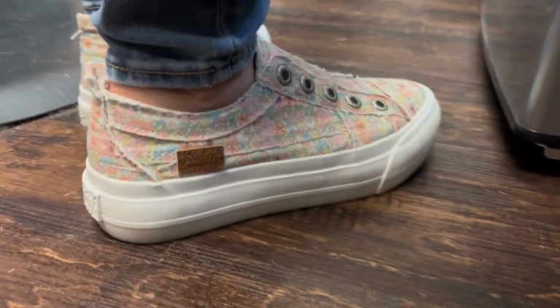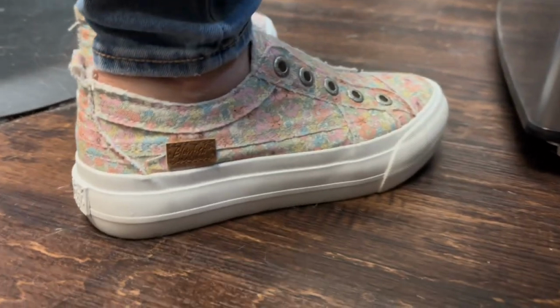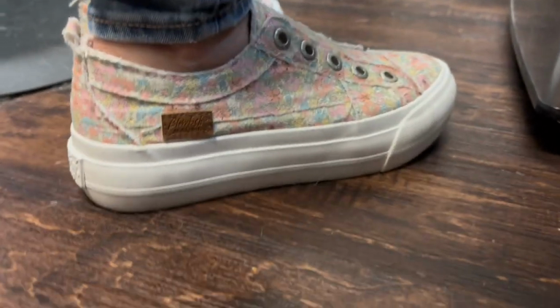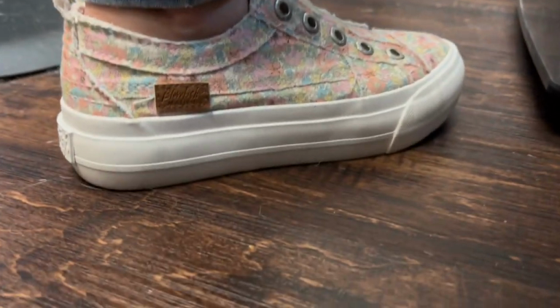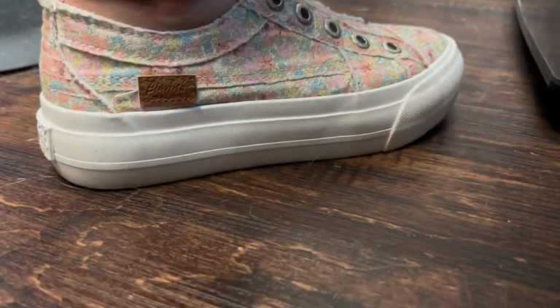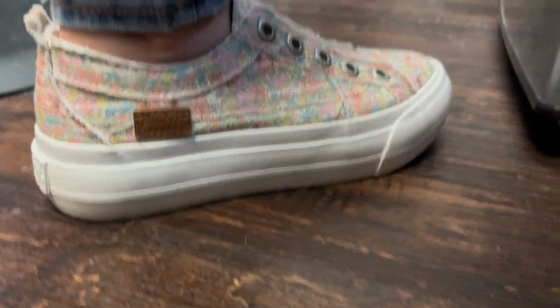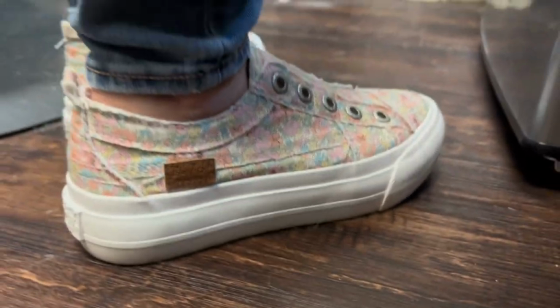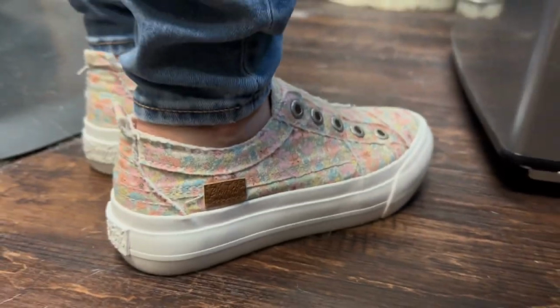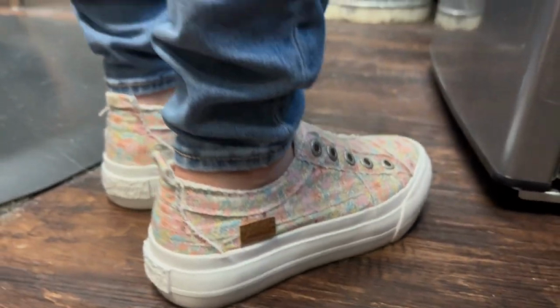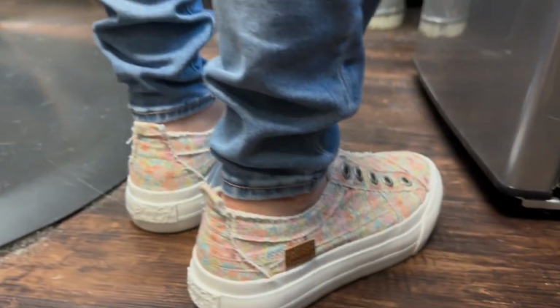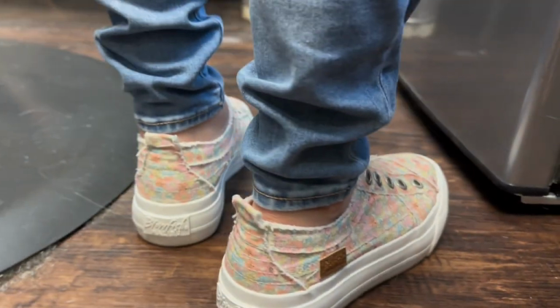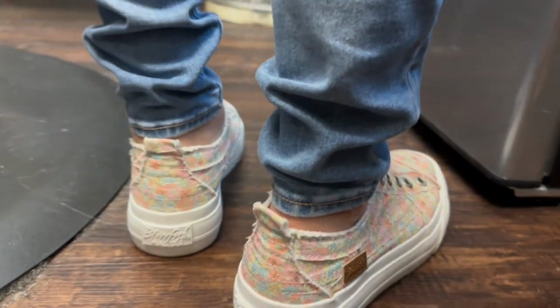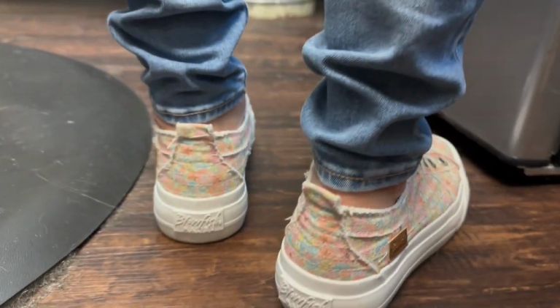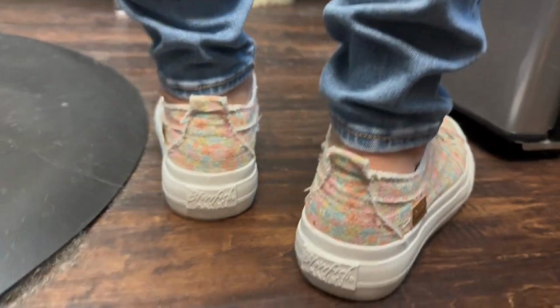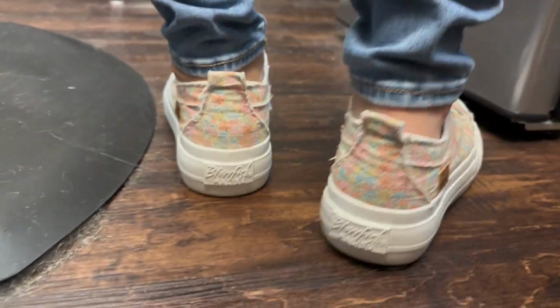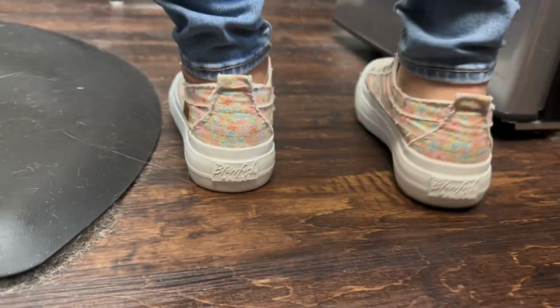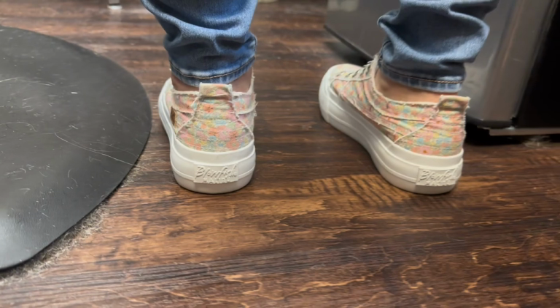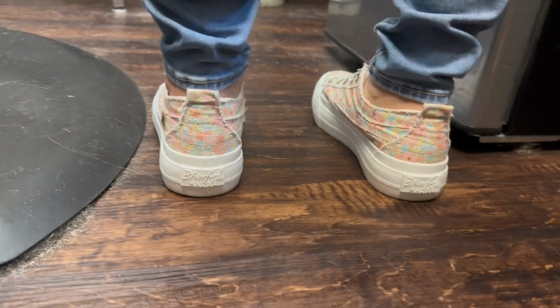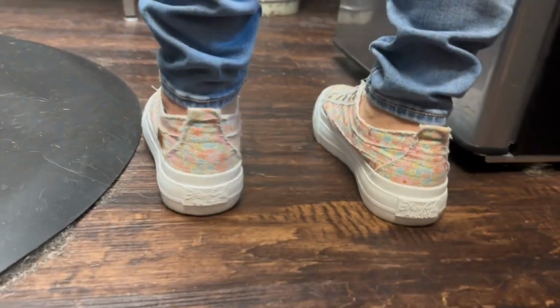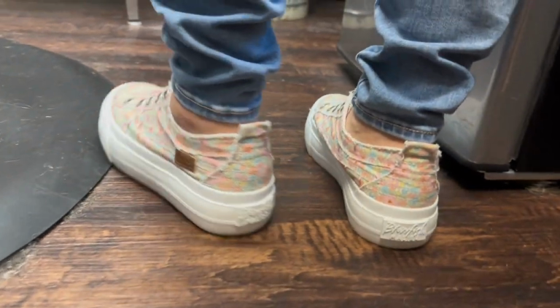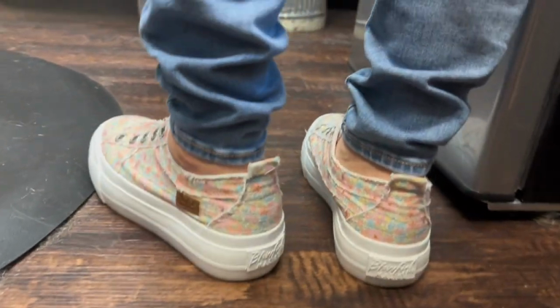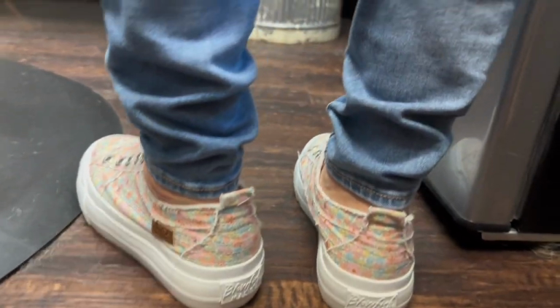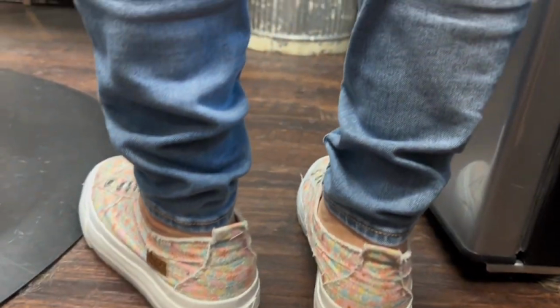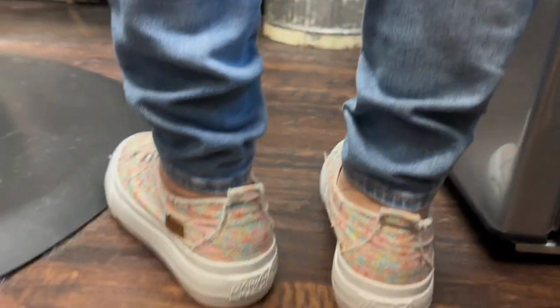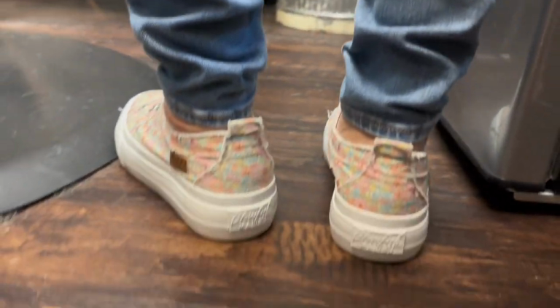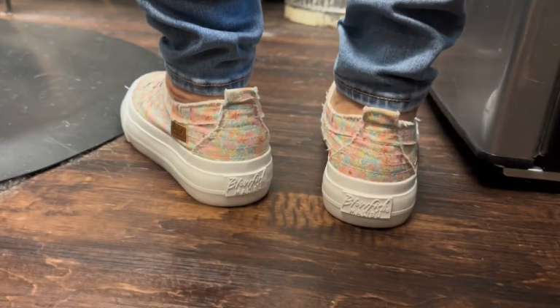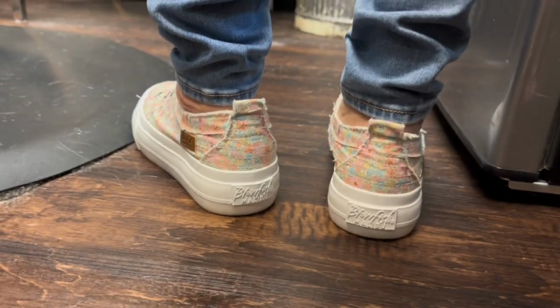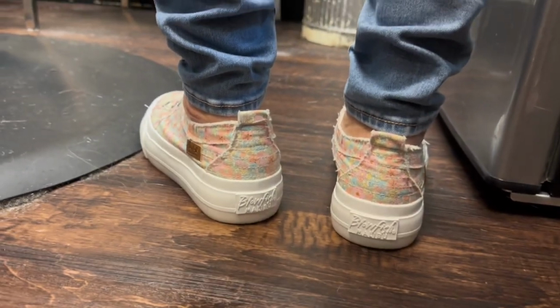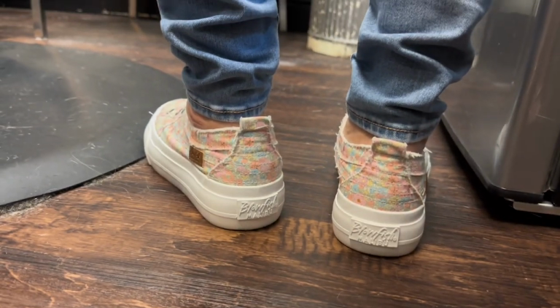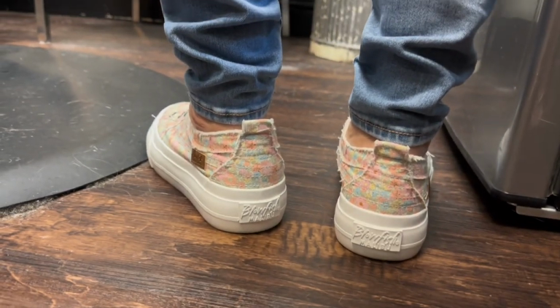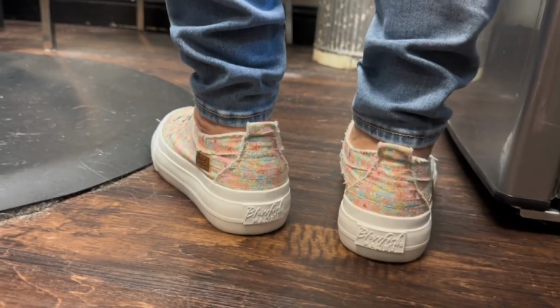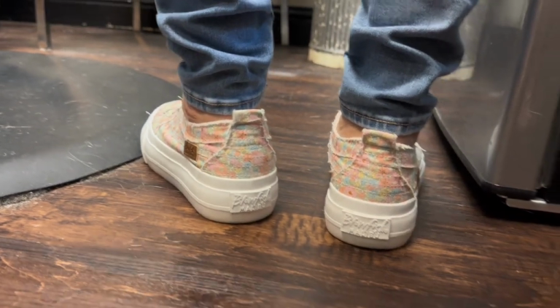The Sadie sneaker is one of their popular styles that features a platform outsole, a cushioned footbed, and a slightly distressed, unlaced look.